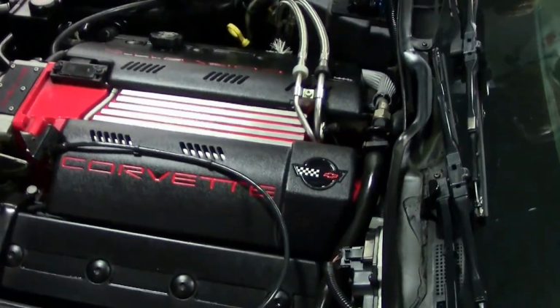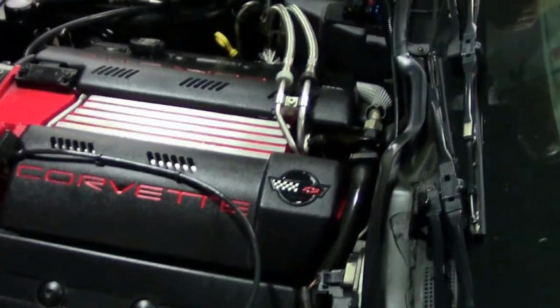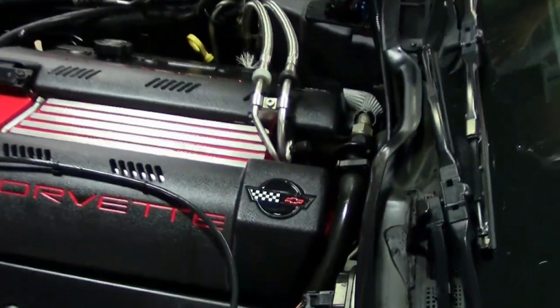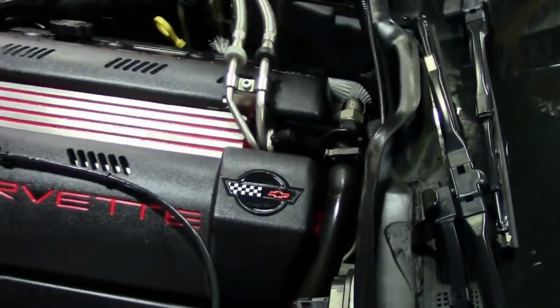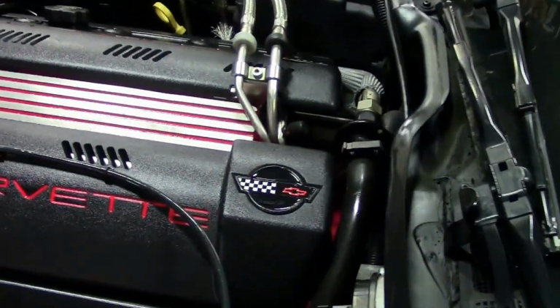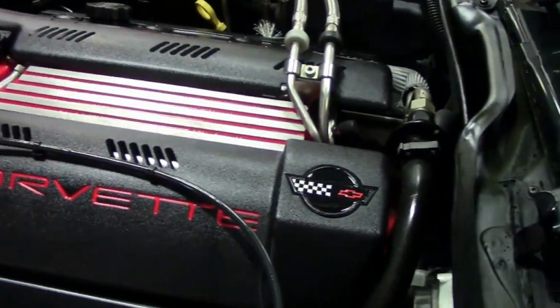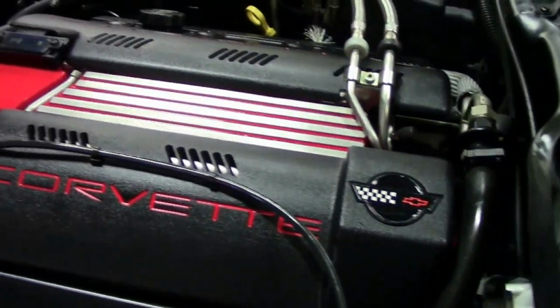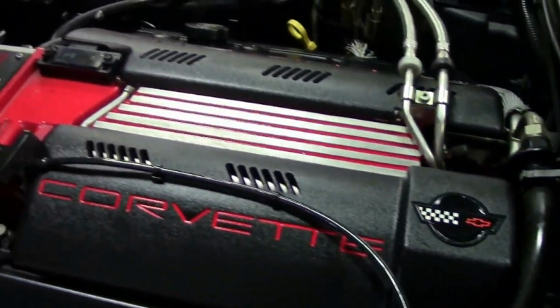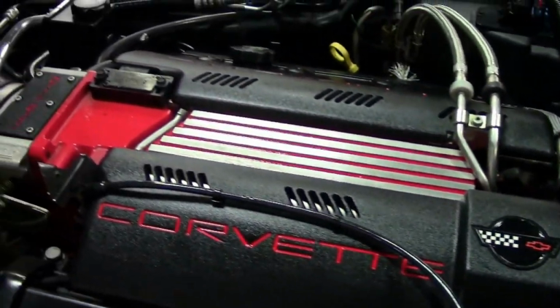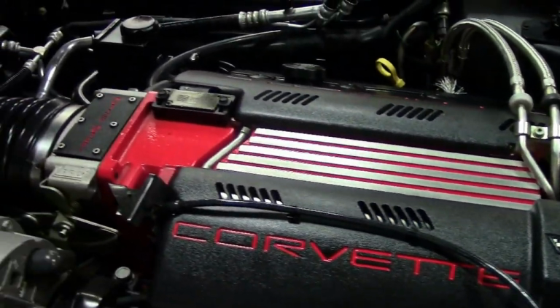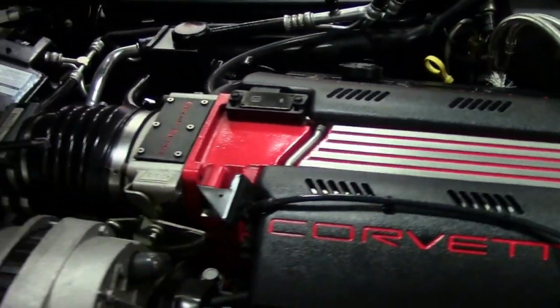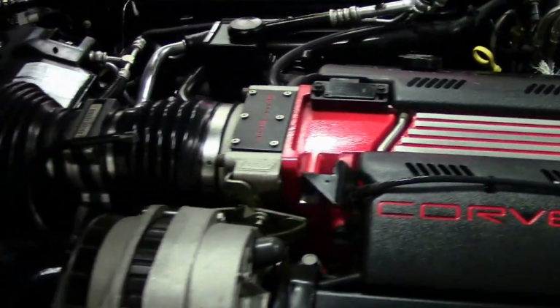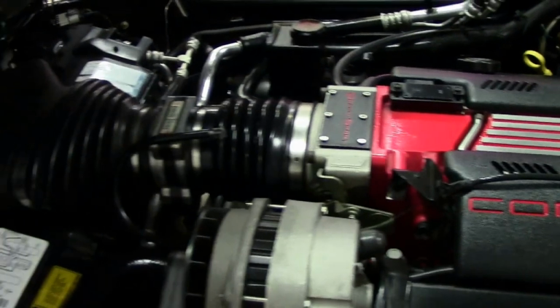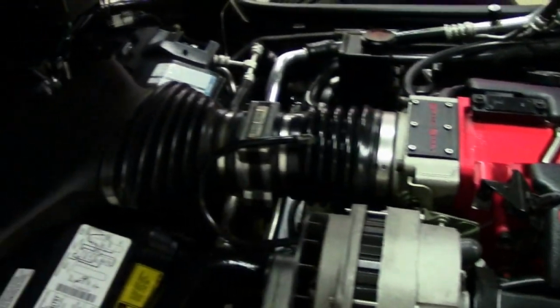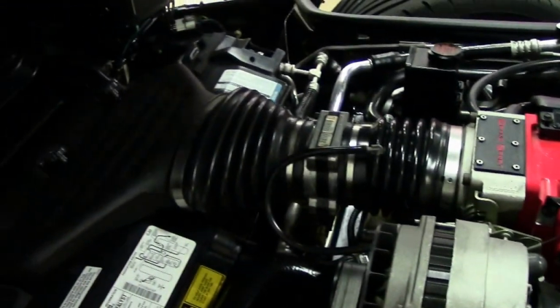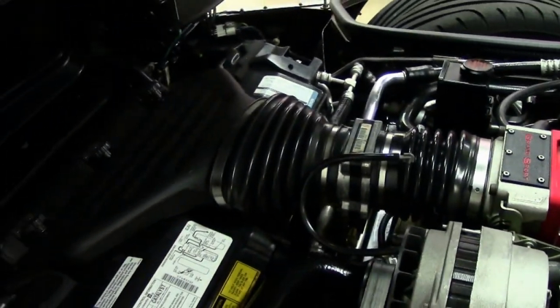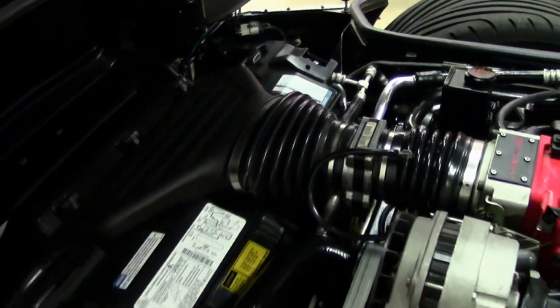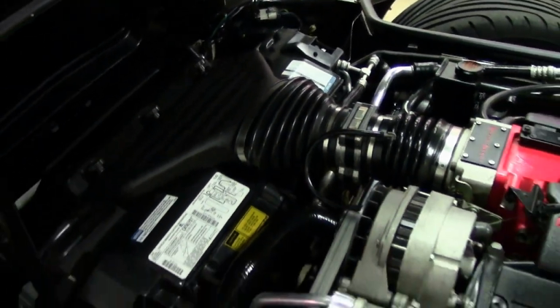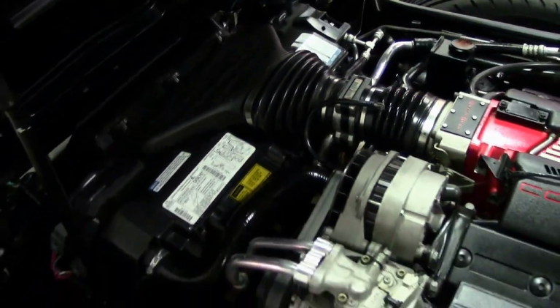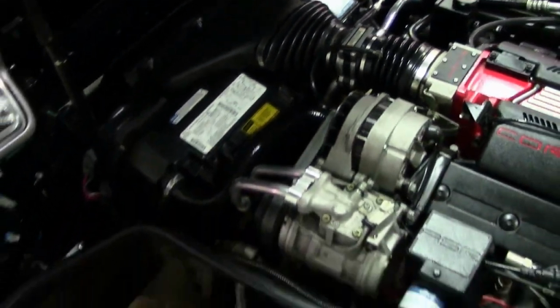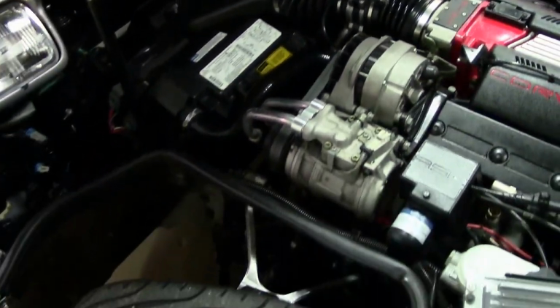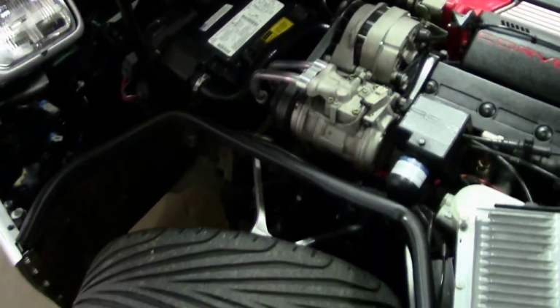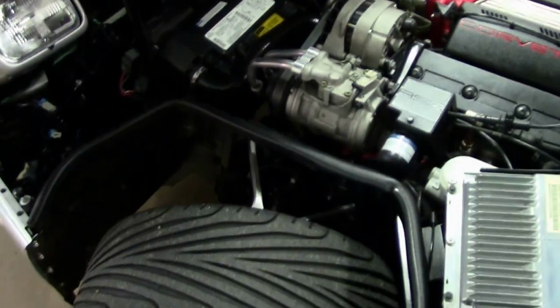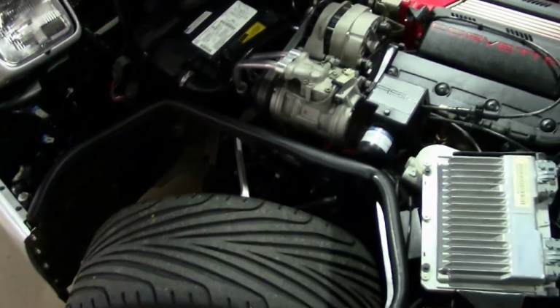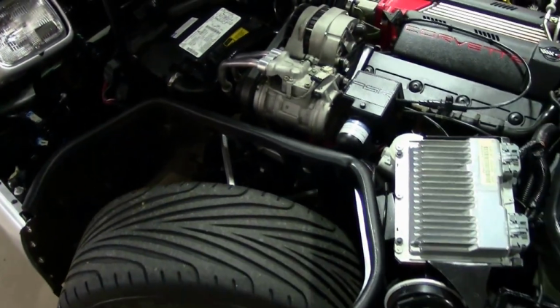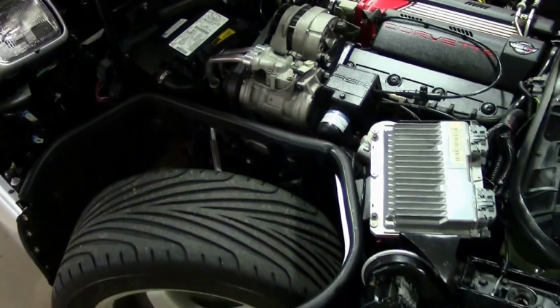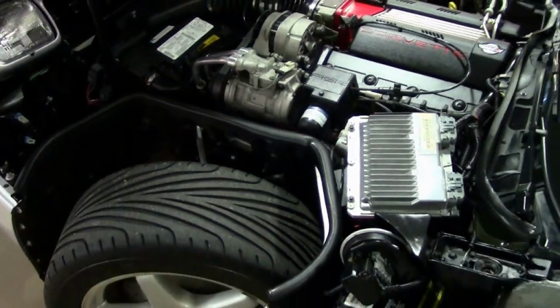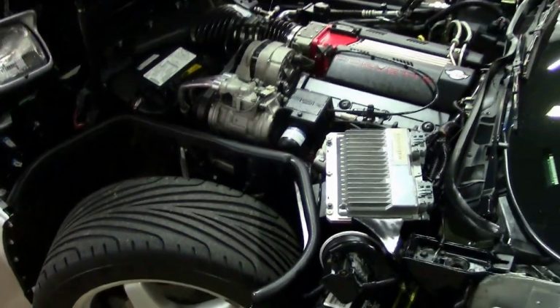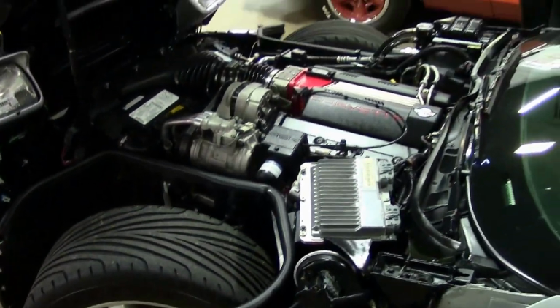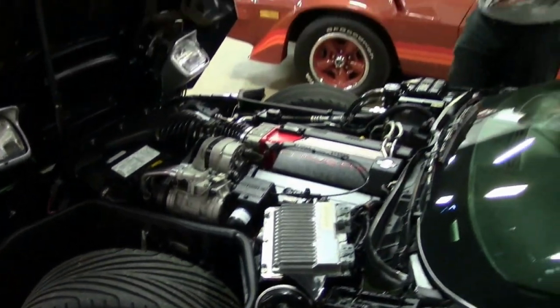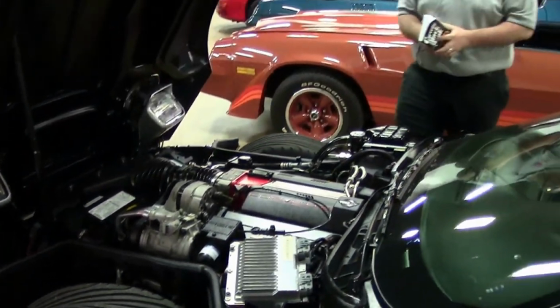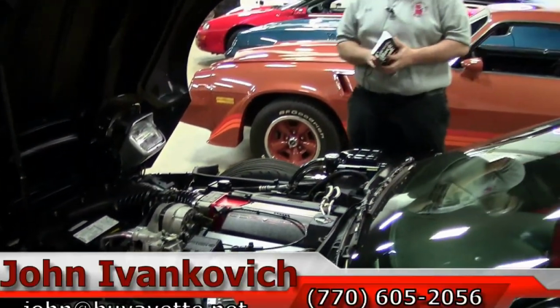And of course the Grand Sport LT4 intake. This car was rated at 330 horsepower, though some of us believe it was a little stronger than that.